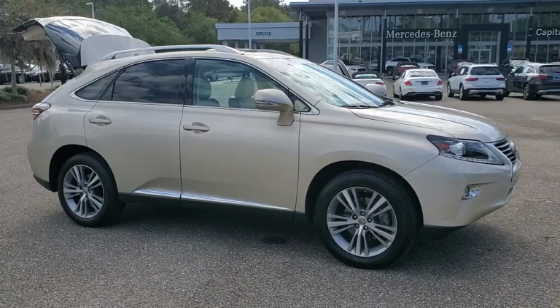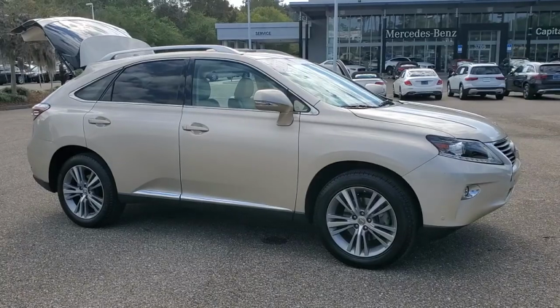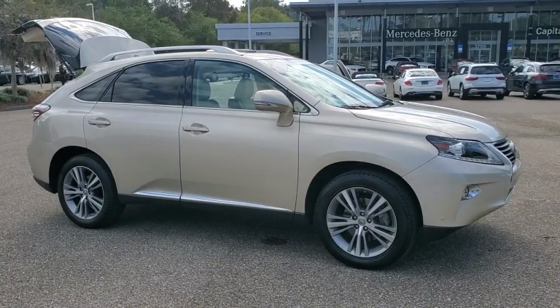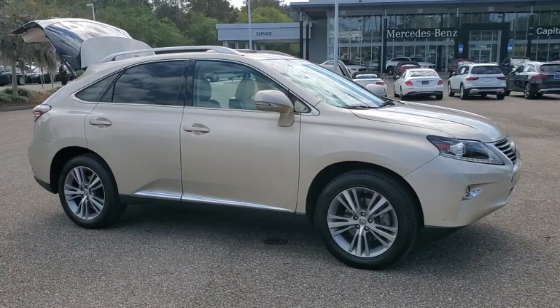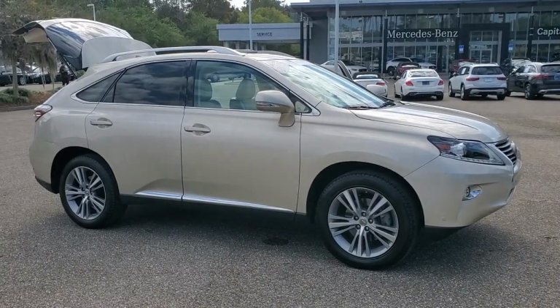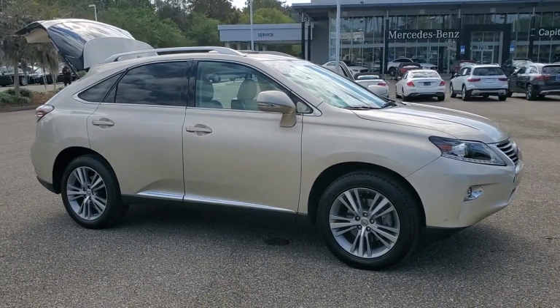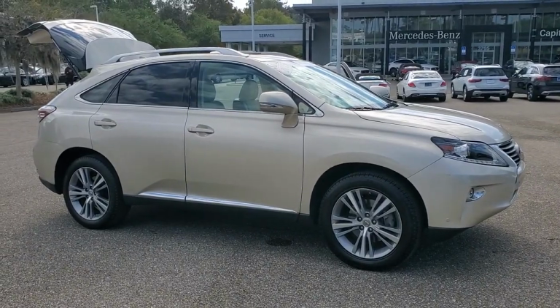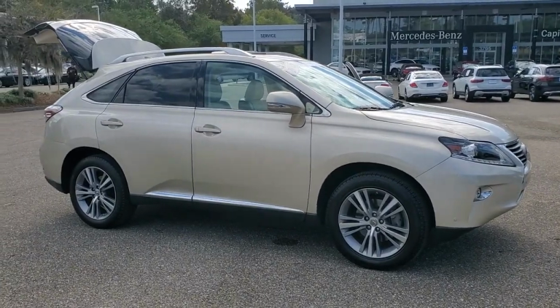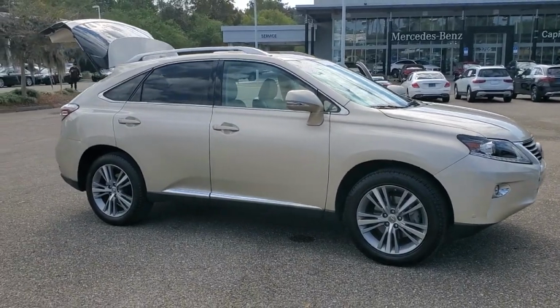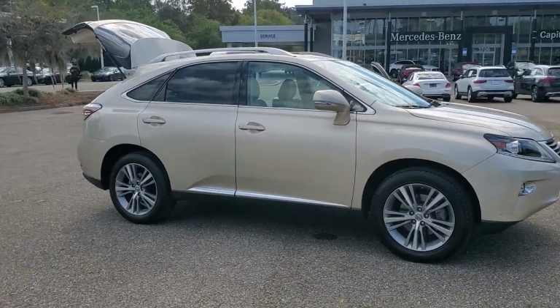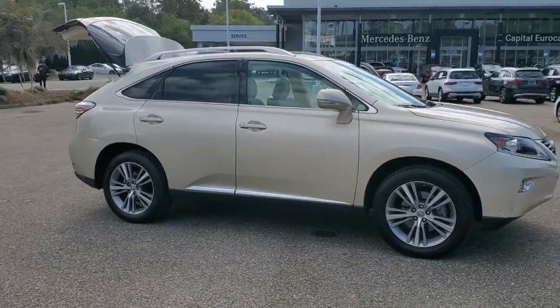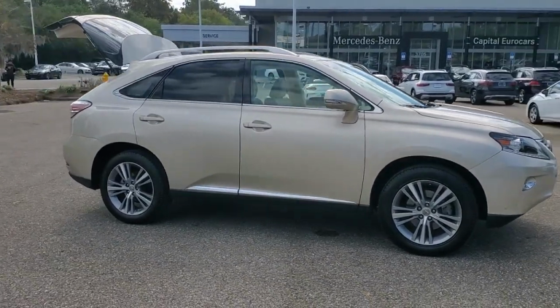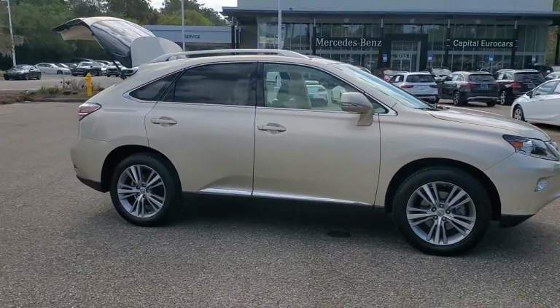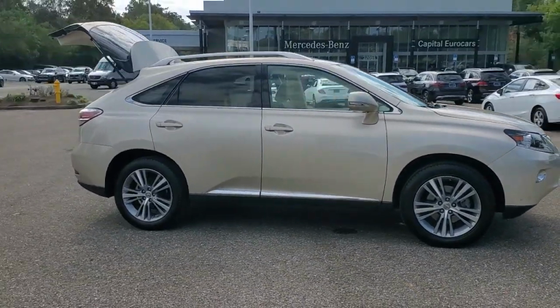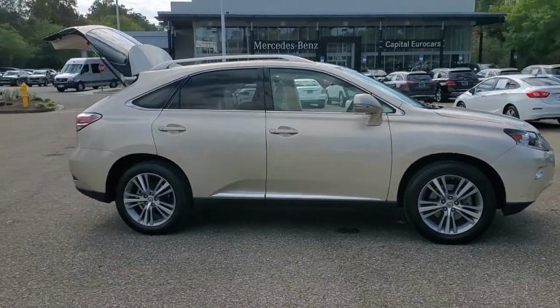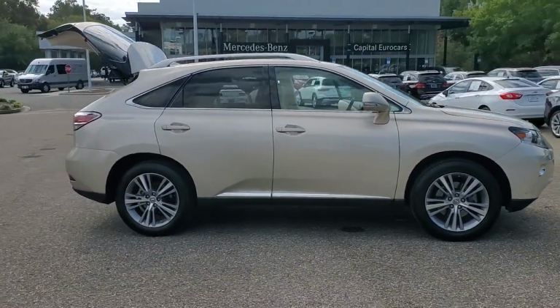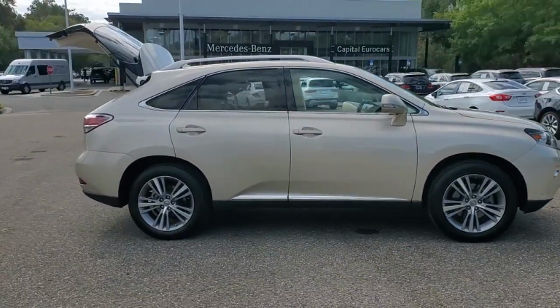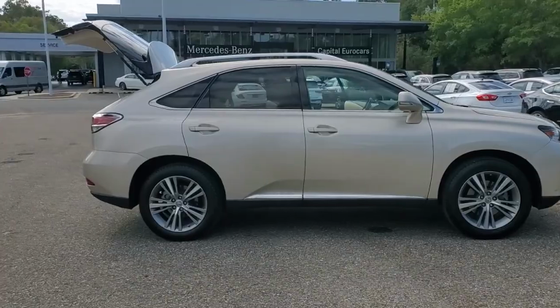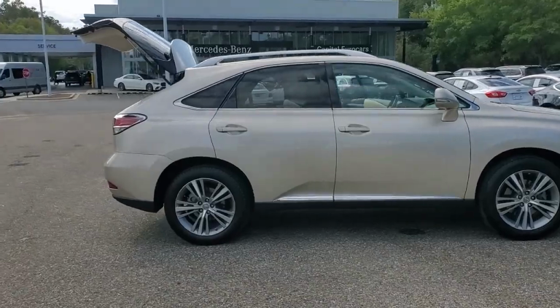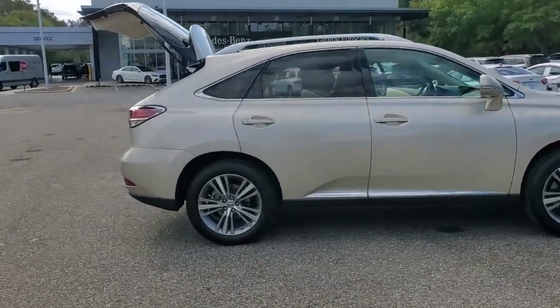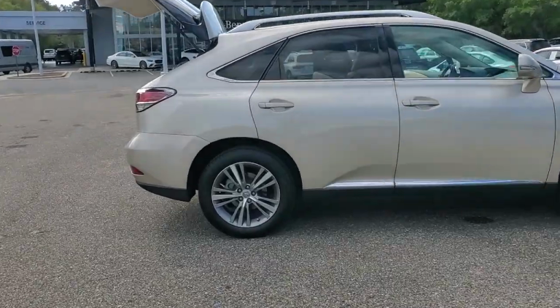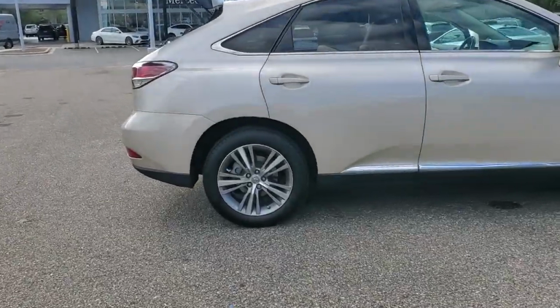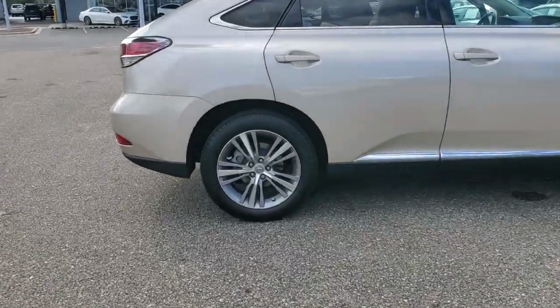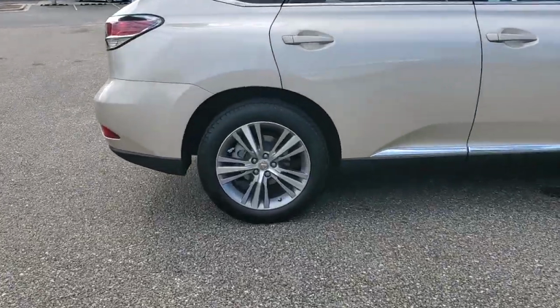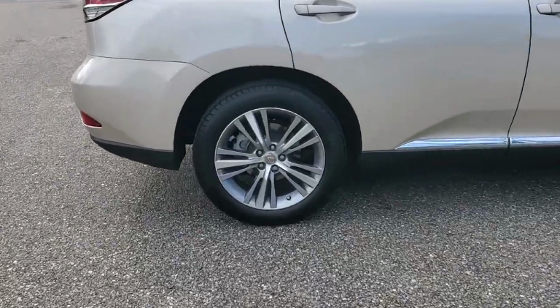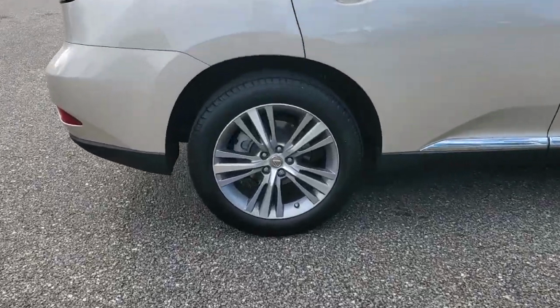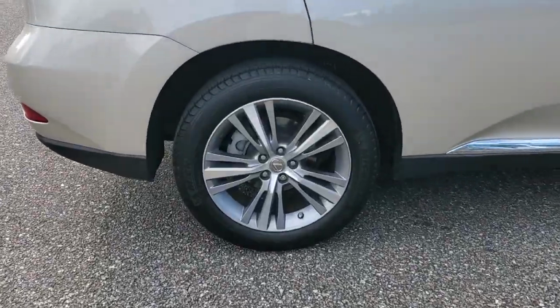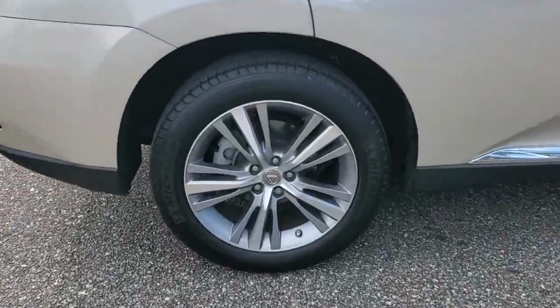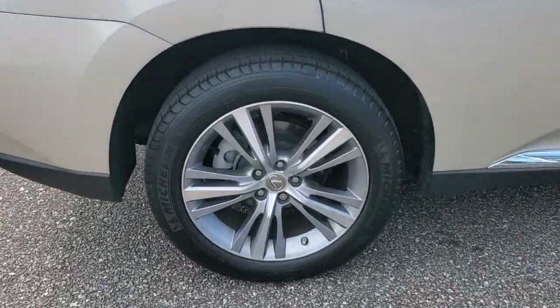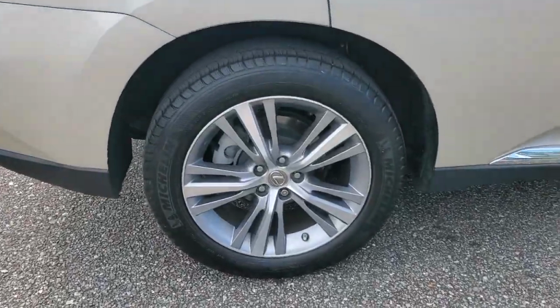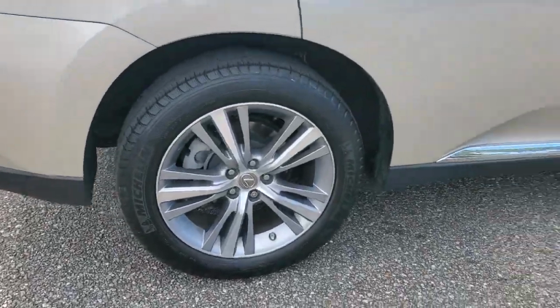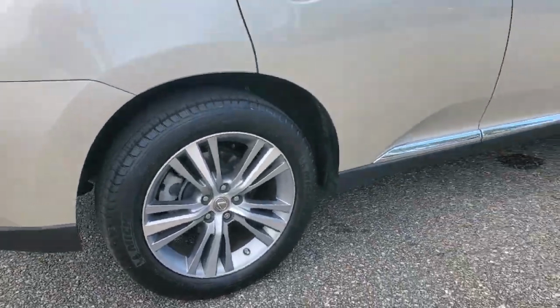You will be amazed by this 2015 Lexus RX. With less than 60,000 miles on the odometer, this vehicle stands out from the rest.